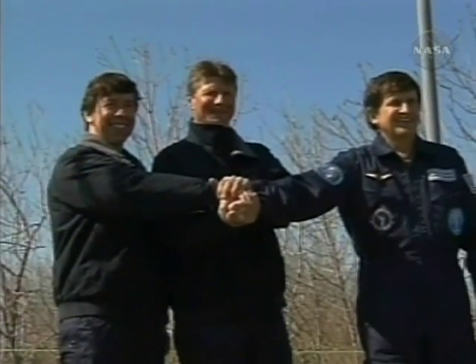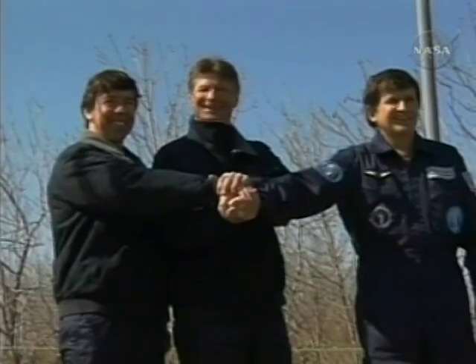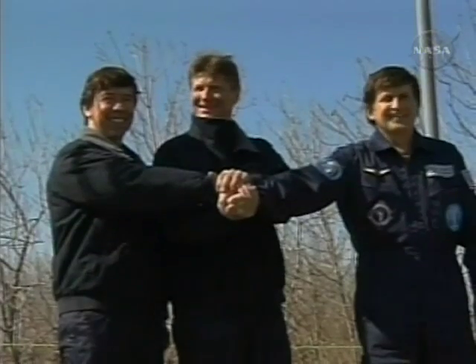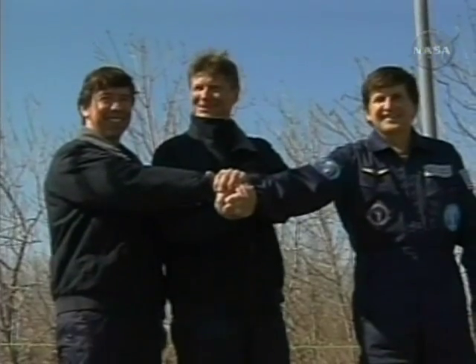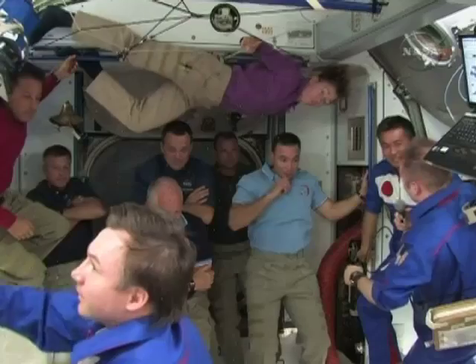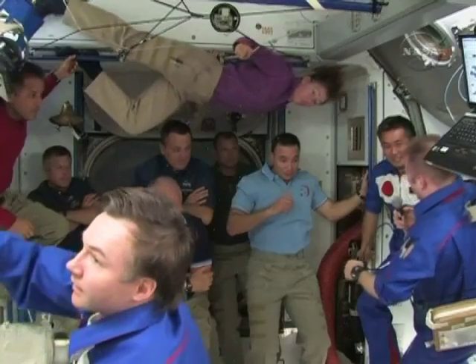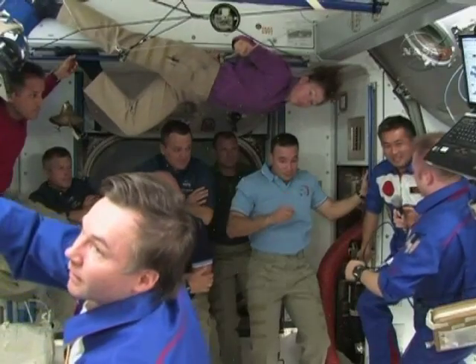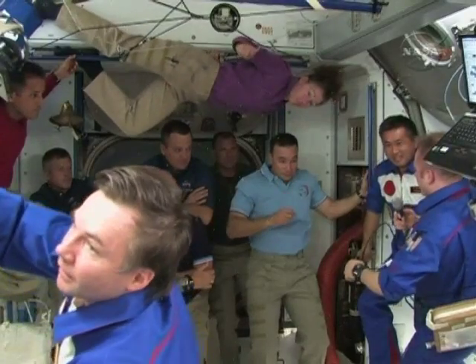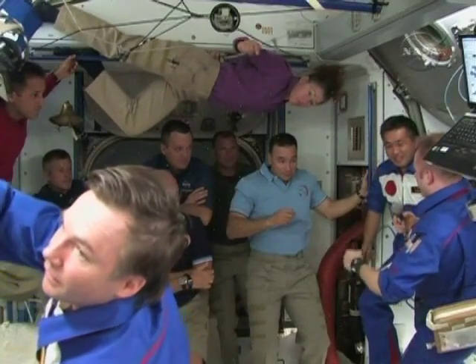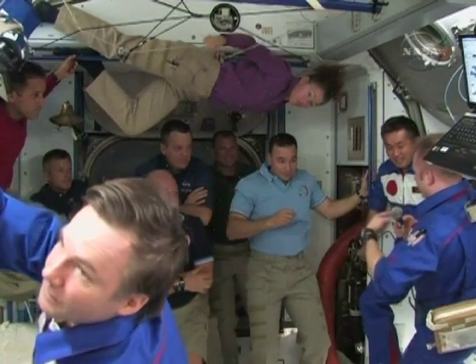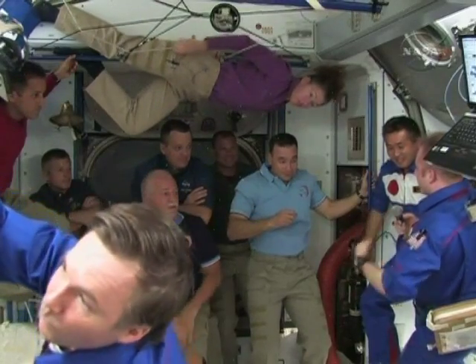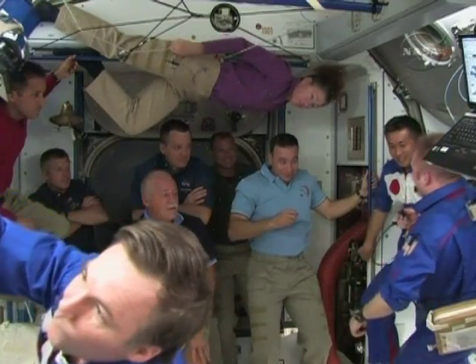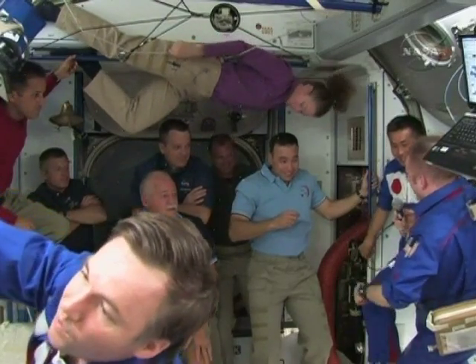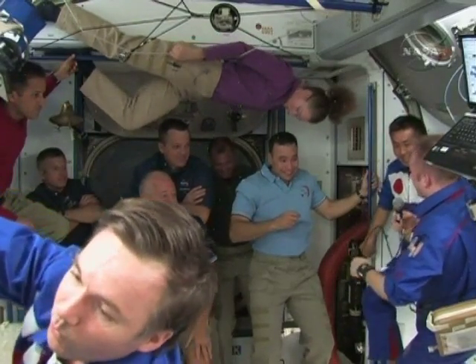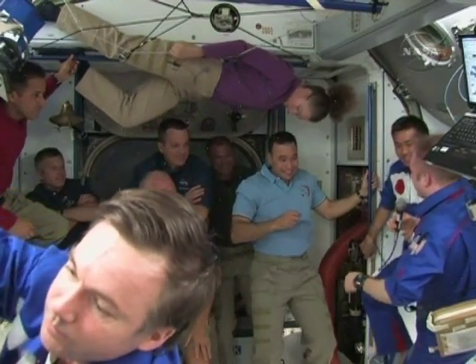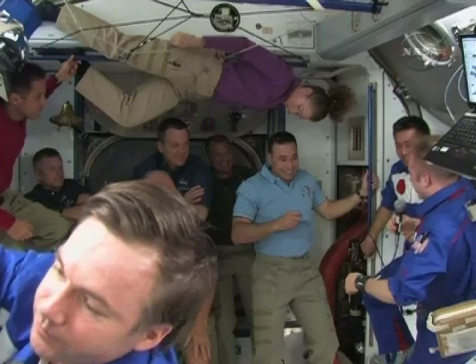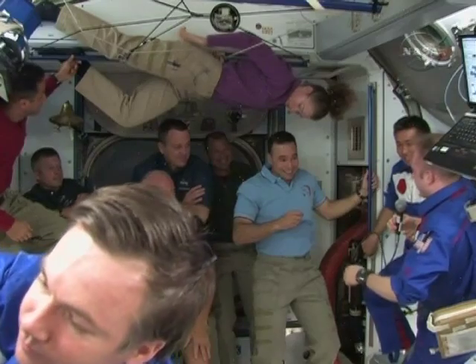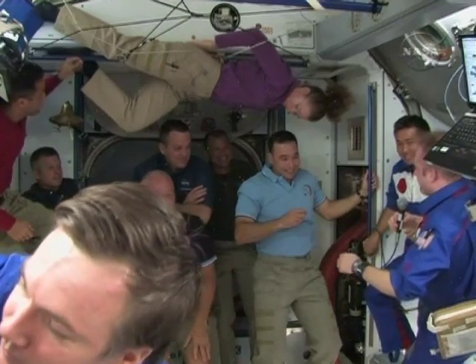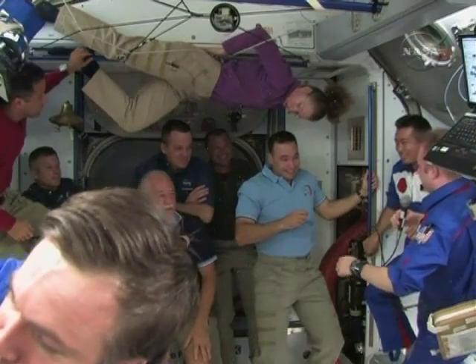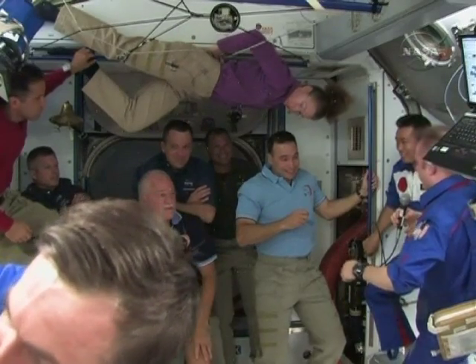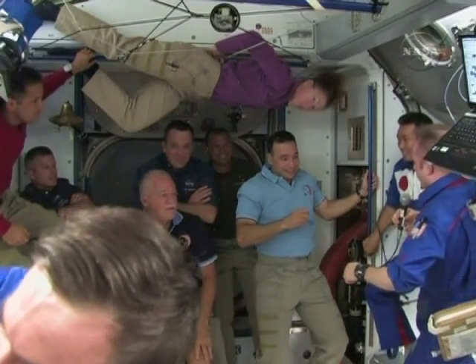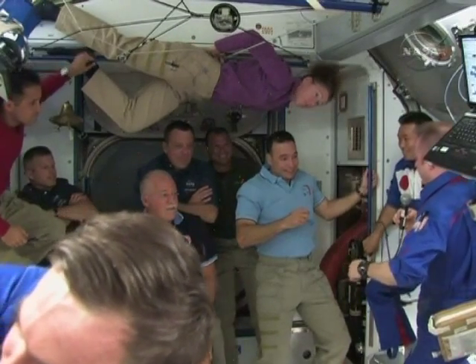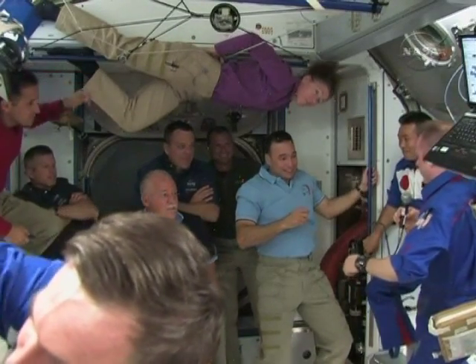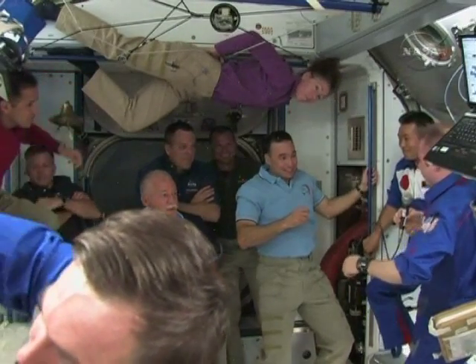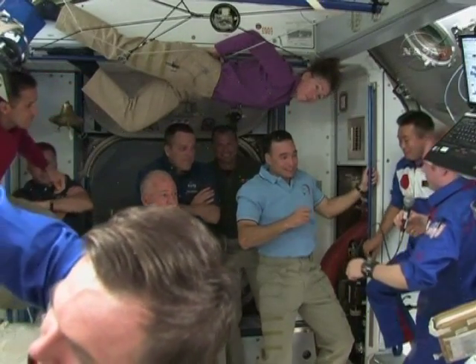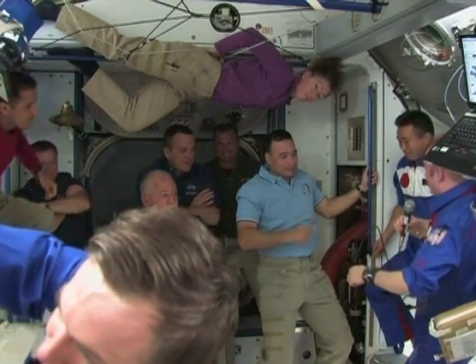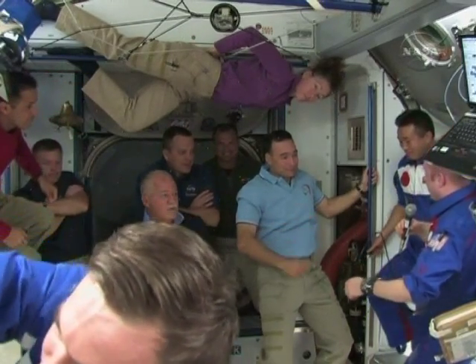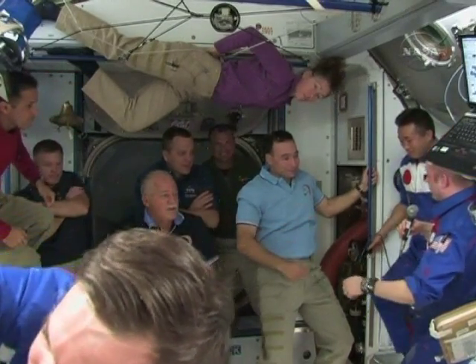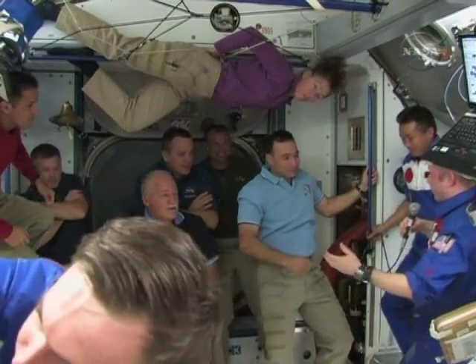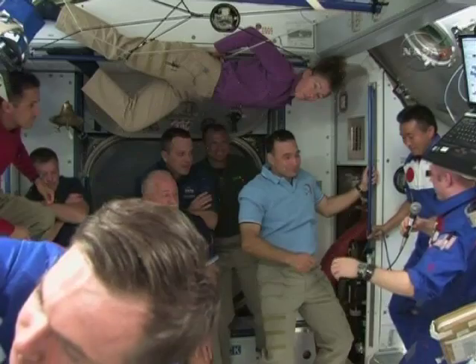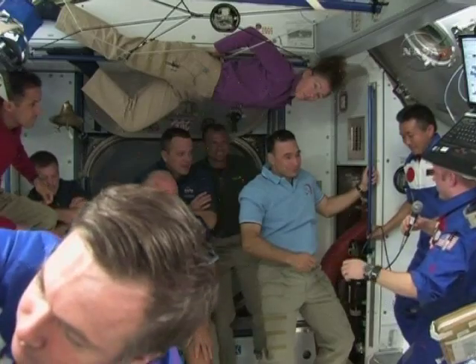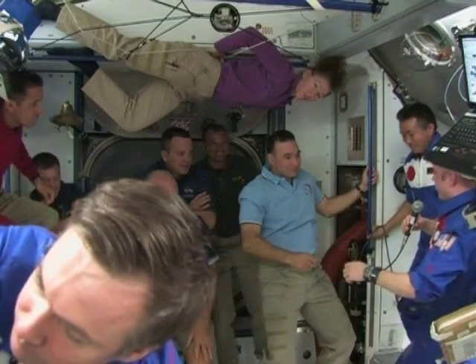The crew of Discovery said goodbye to the current space station crew before undocking on Wednesday. "I'd like to say thanks to you and your crew for an outstanding mission. You've made the space station much better than it was before."